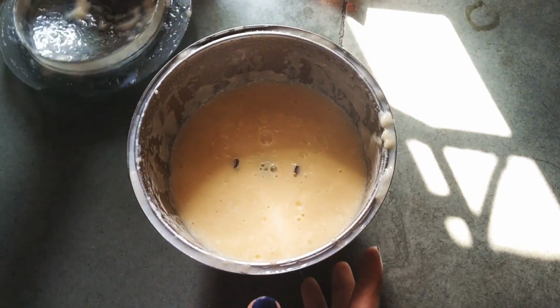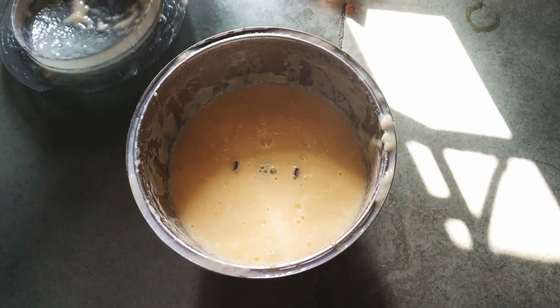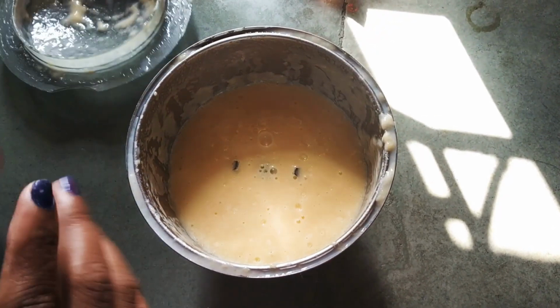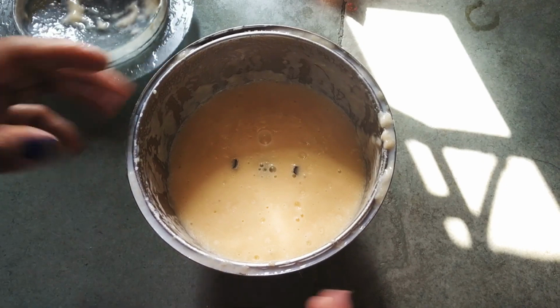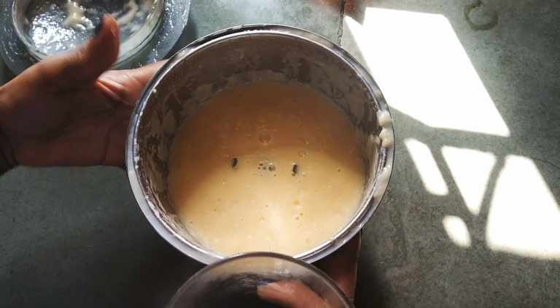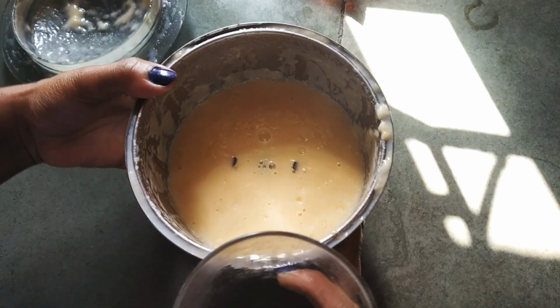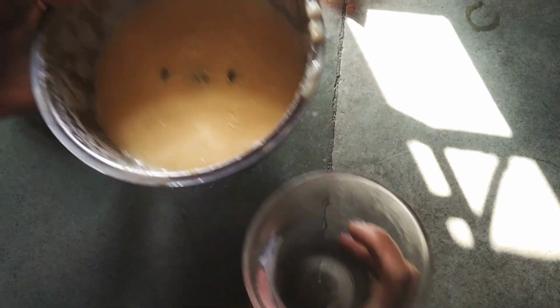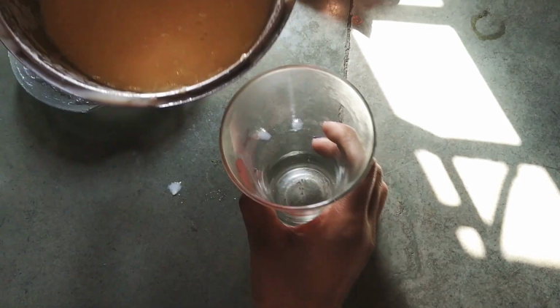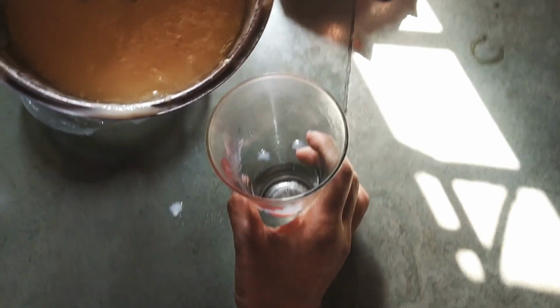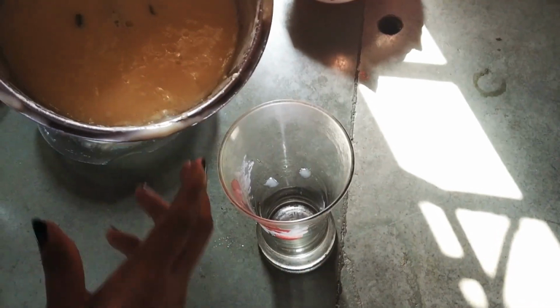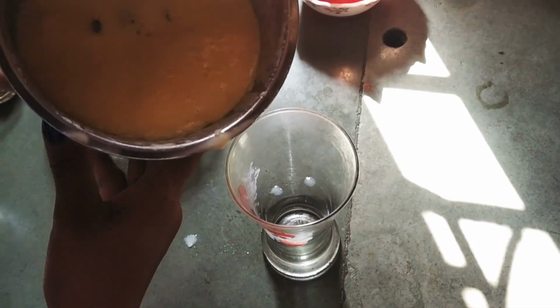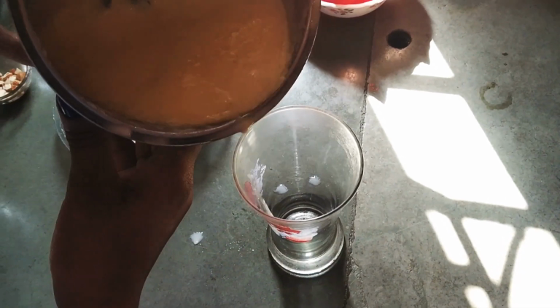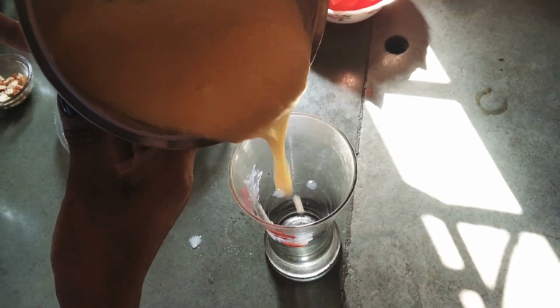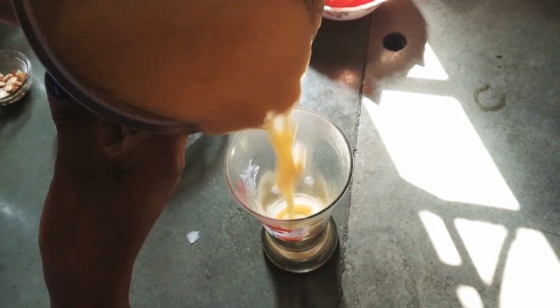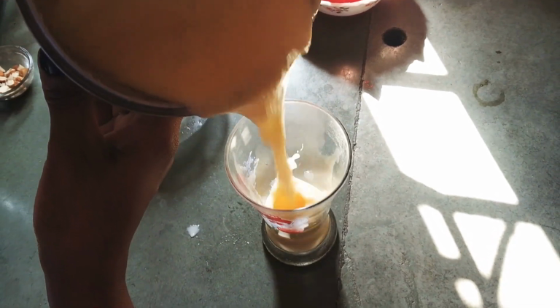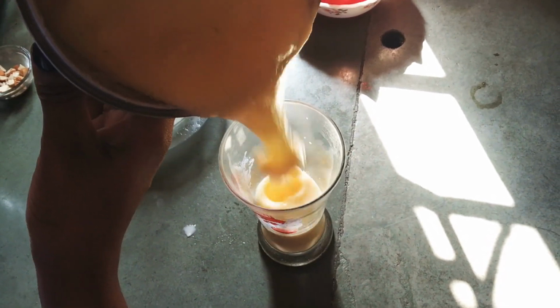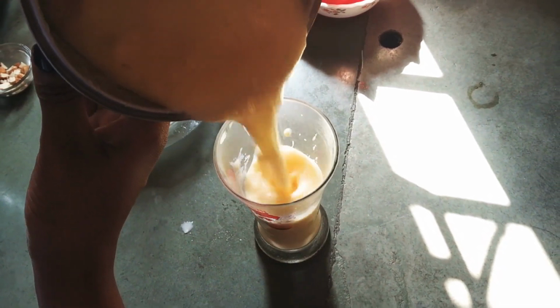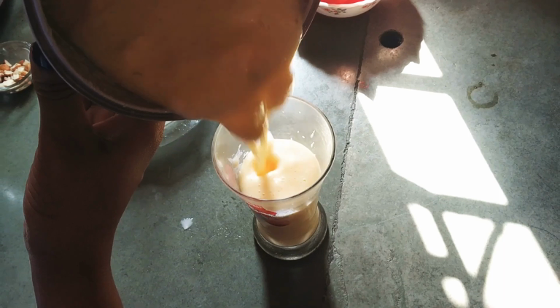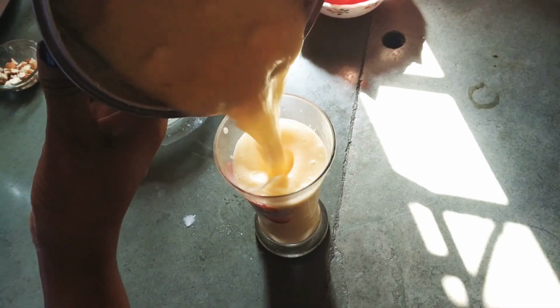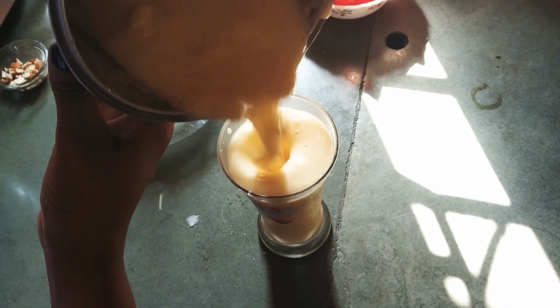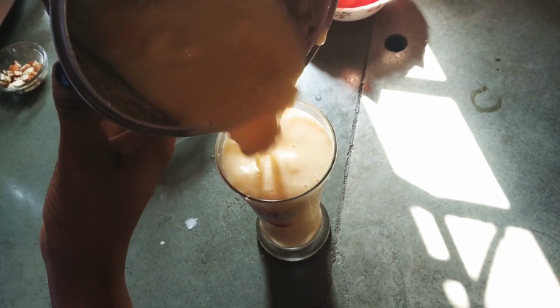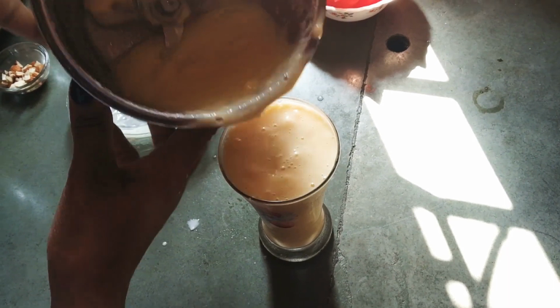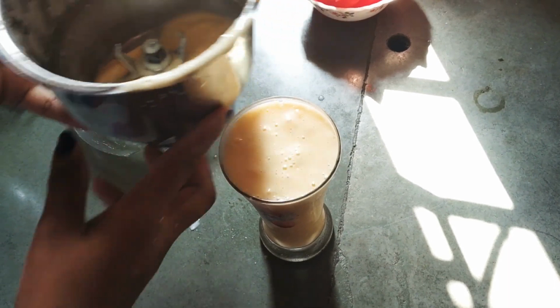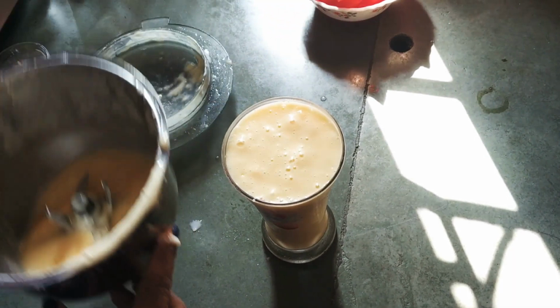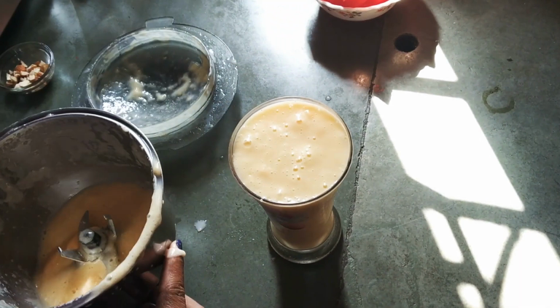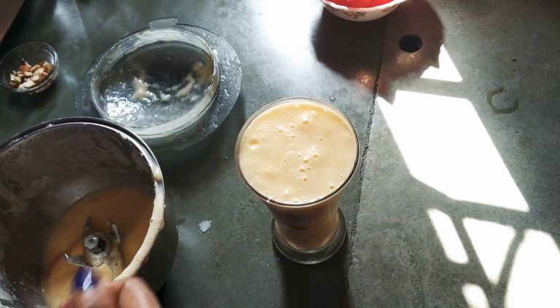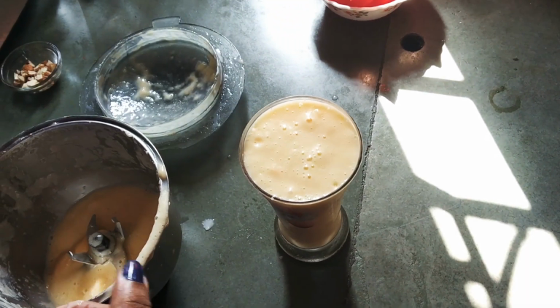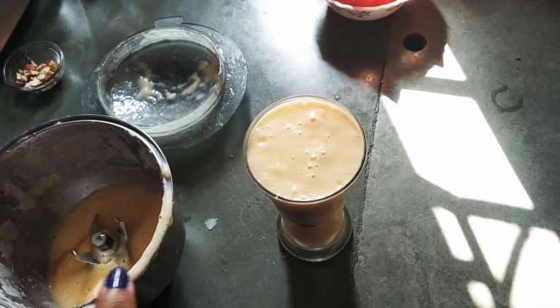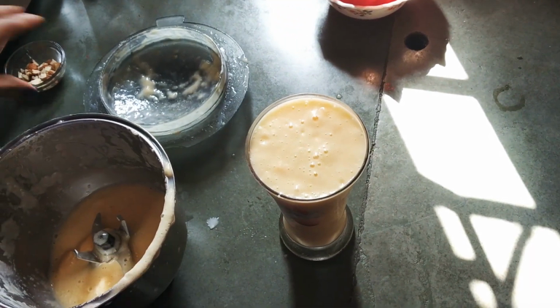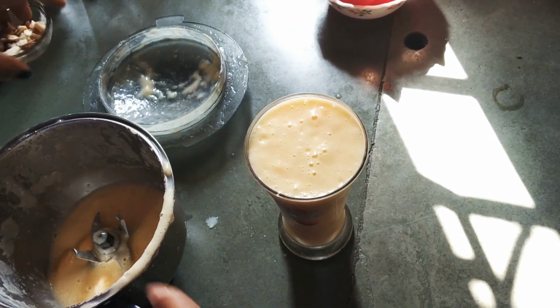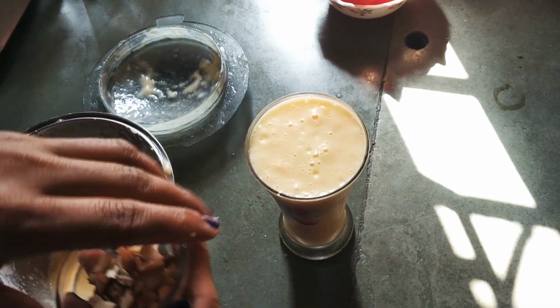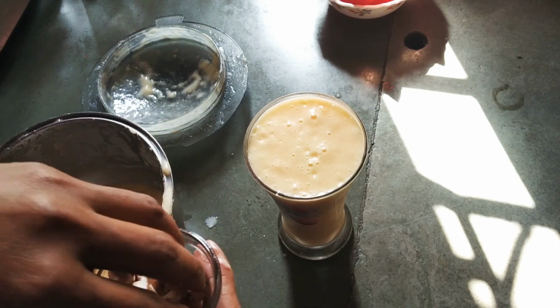Now we will serve it in a glass, and we will garnish it with dry fruits.